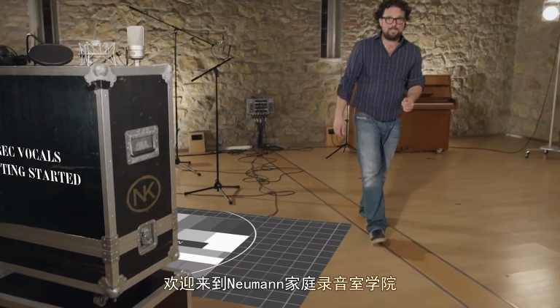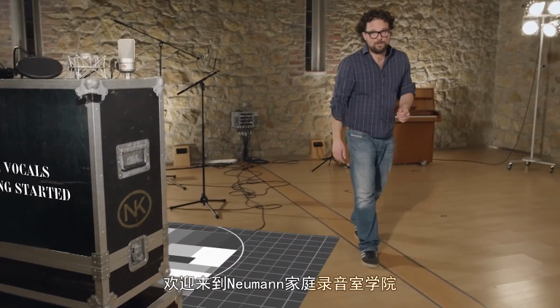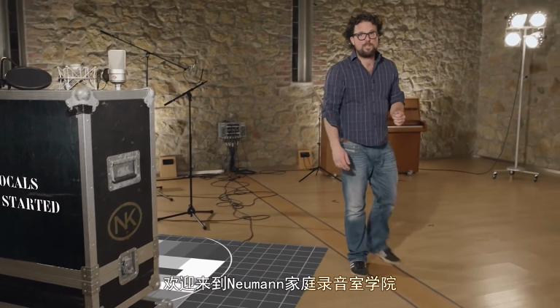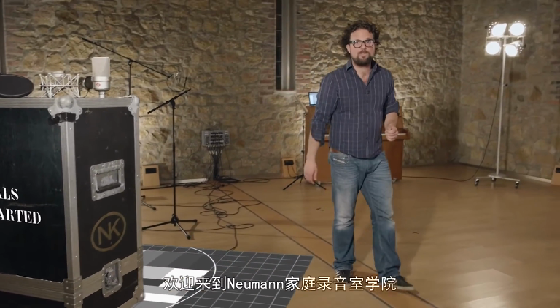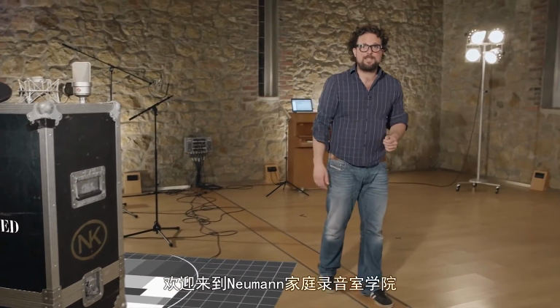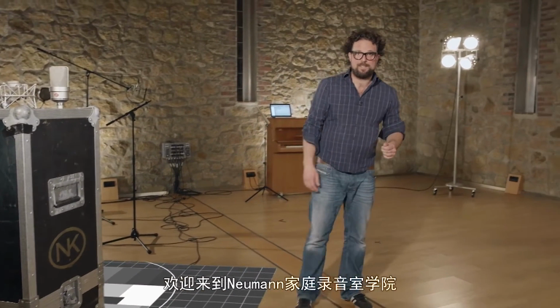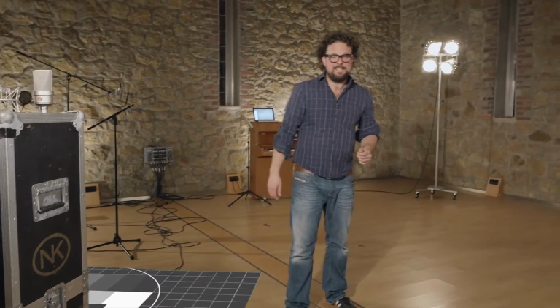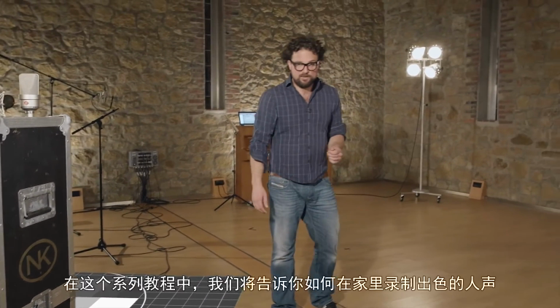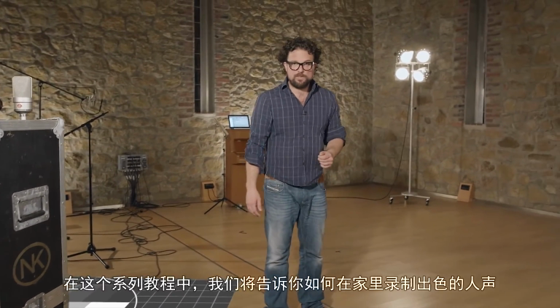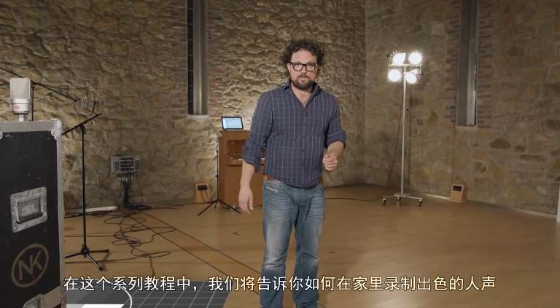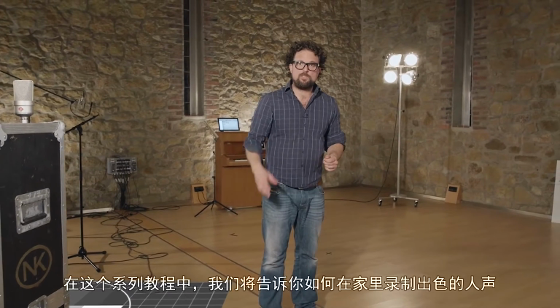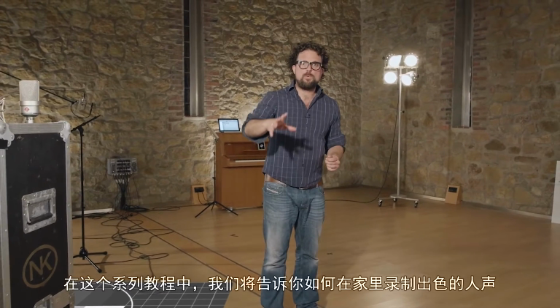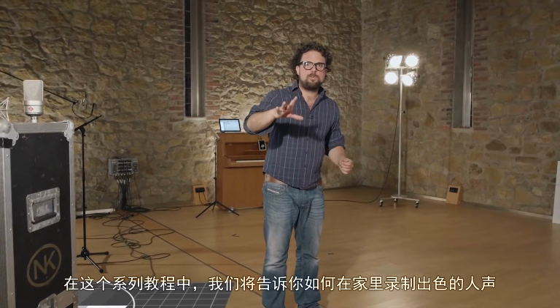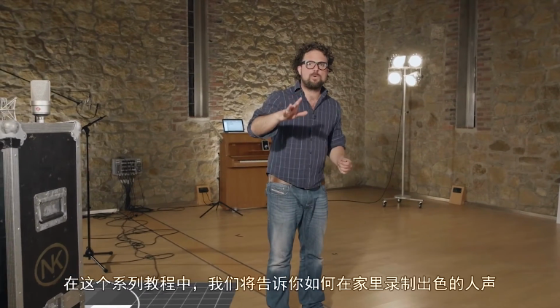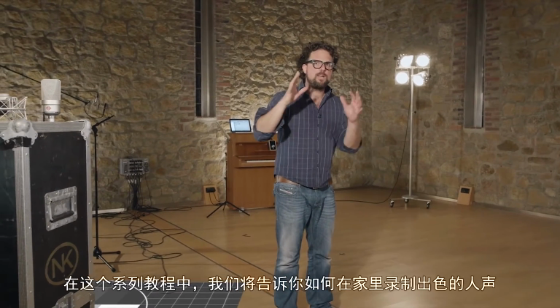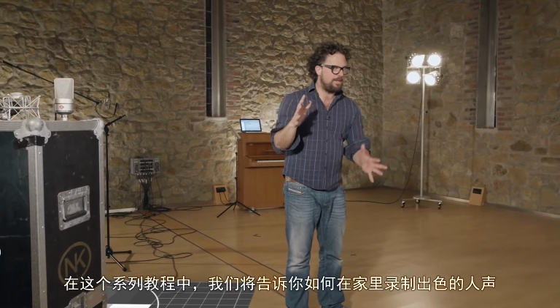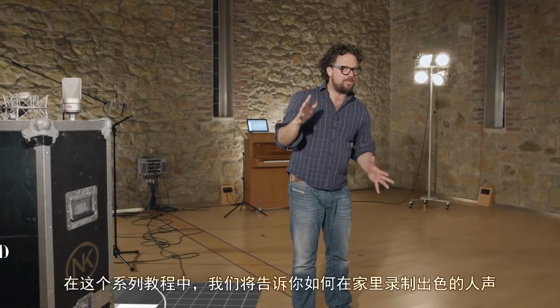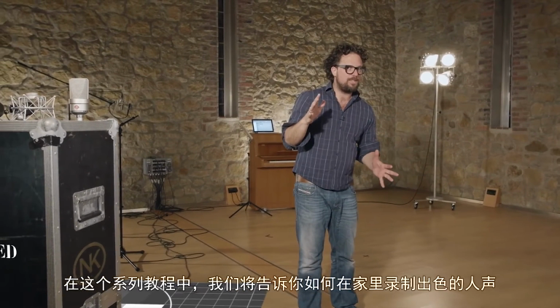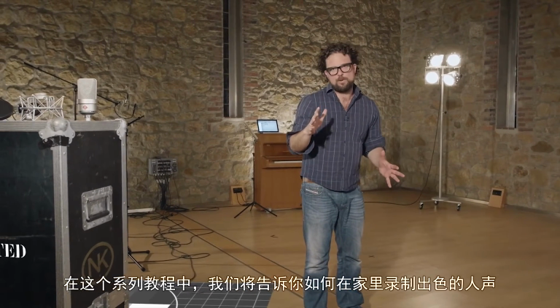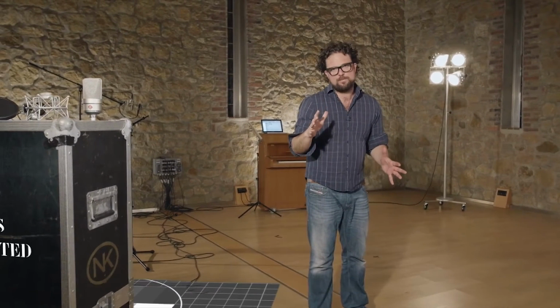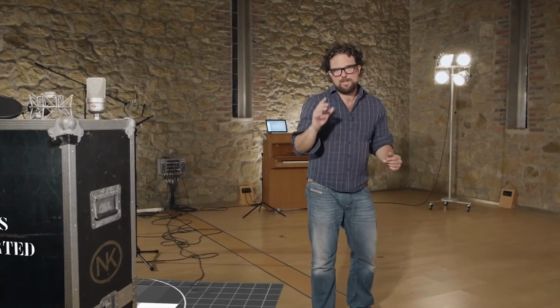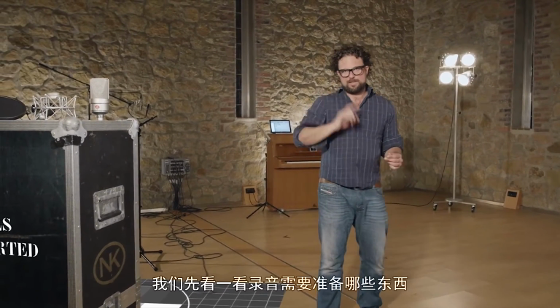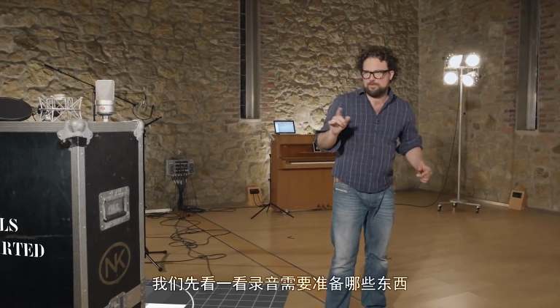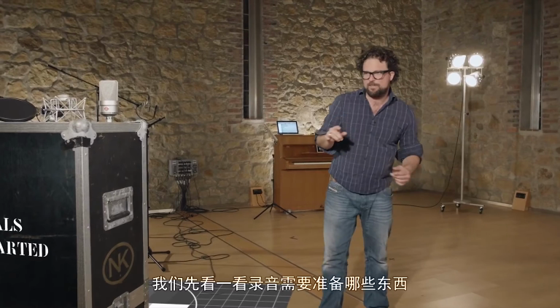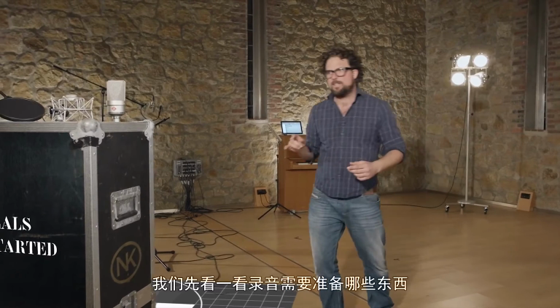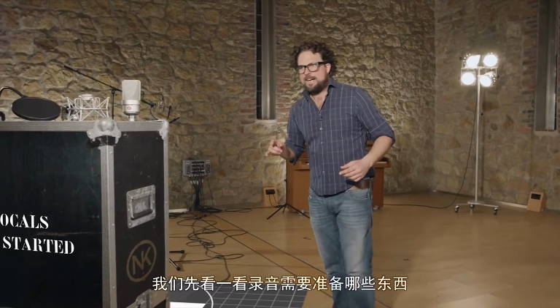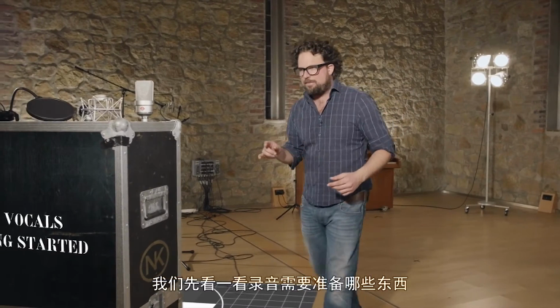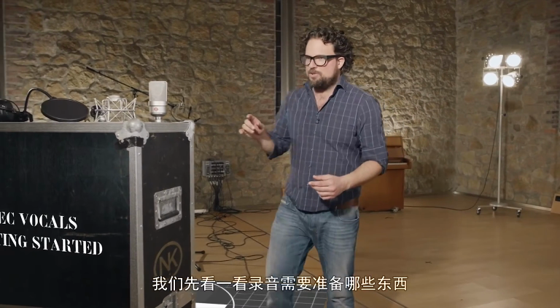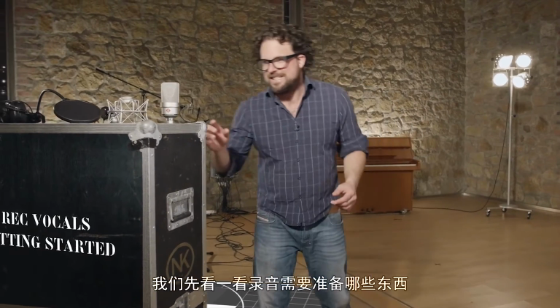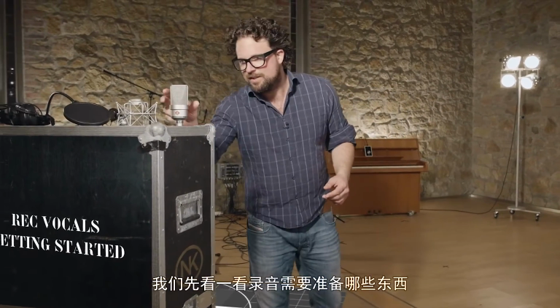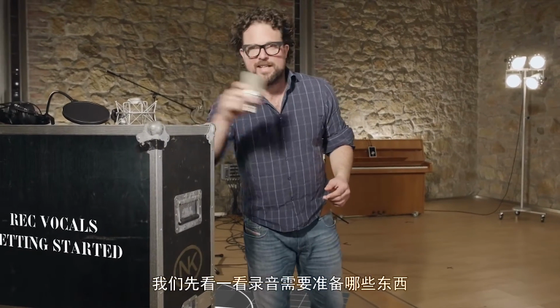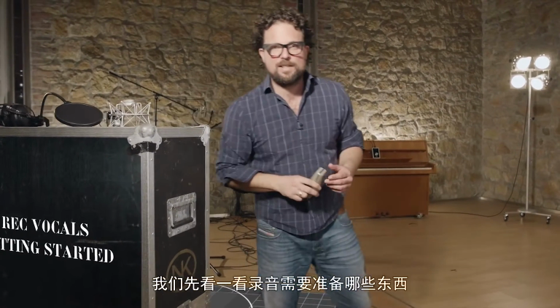Welcome to the Neumann Home Studio Academy. In this tutorial series, we're going to show you how to record great vocals at home. So let's first have a look at everything you need to get started.